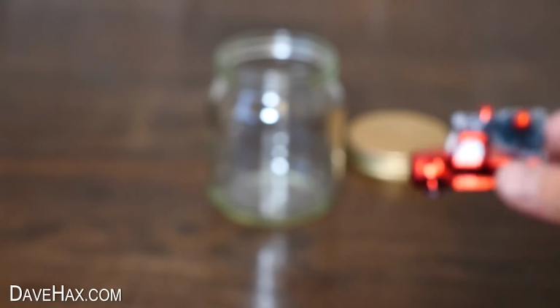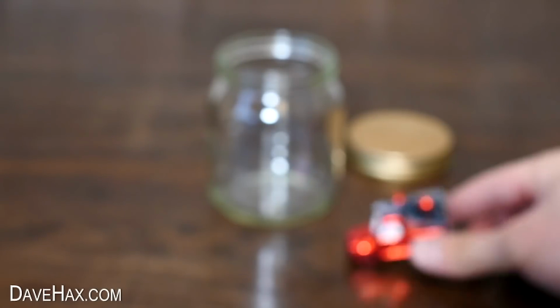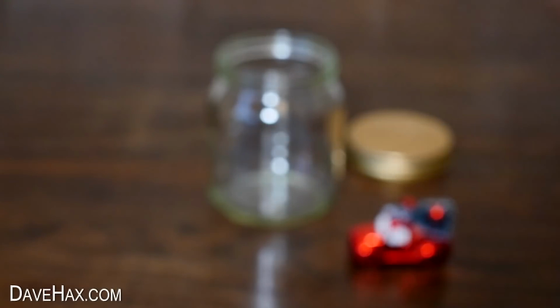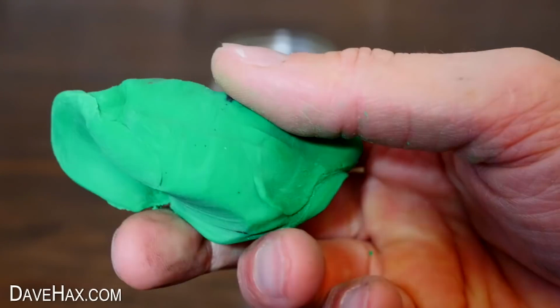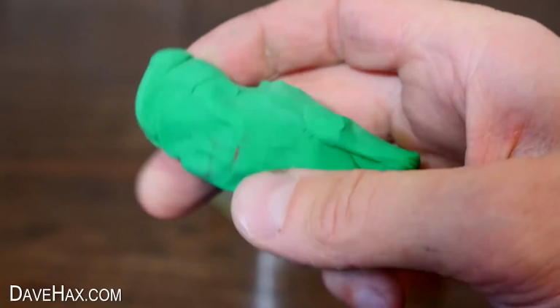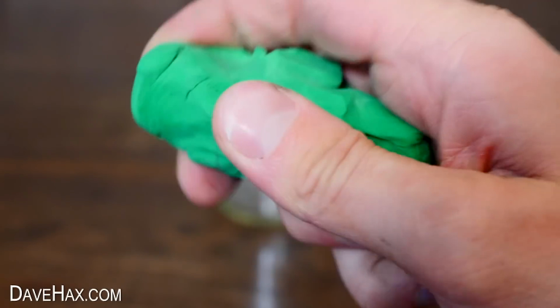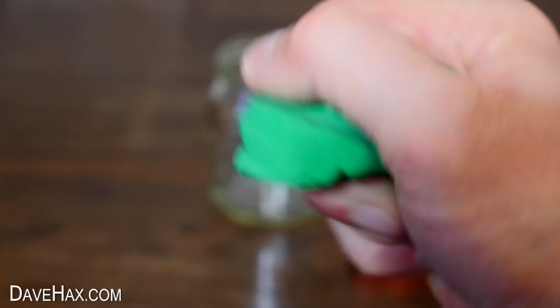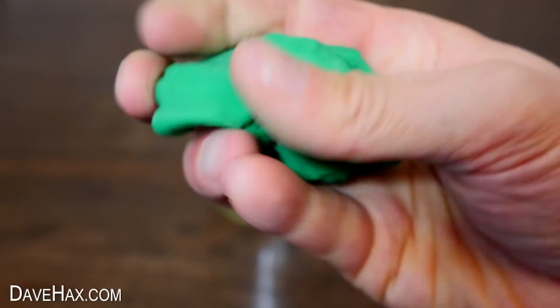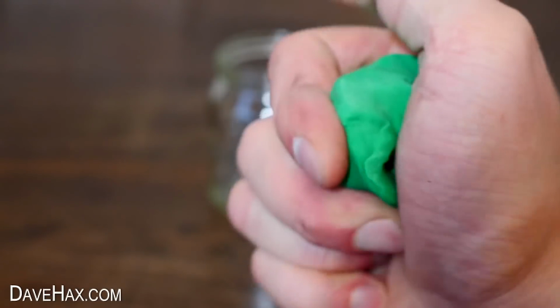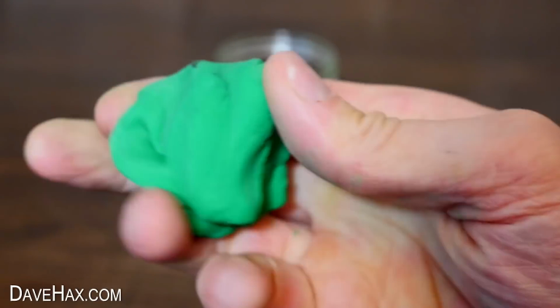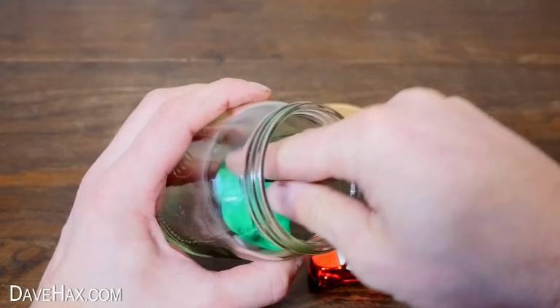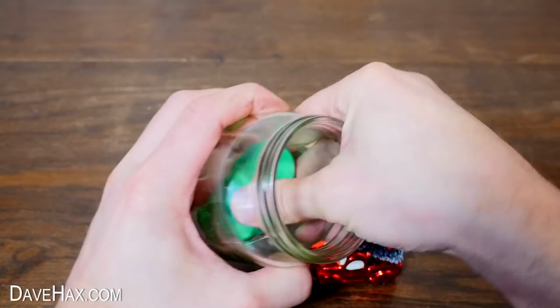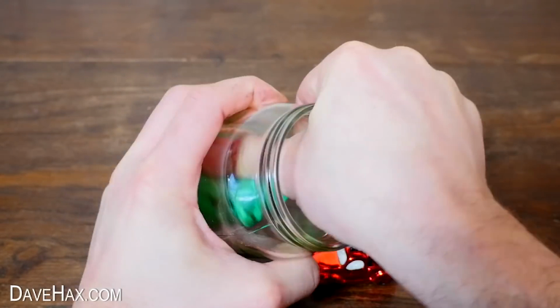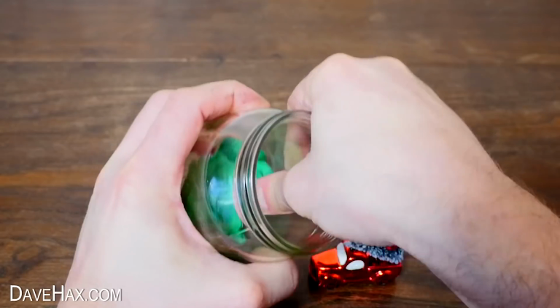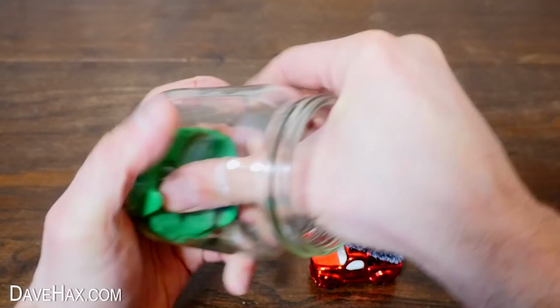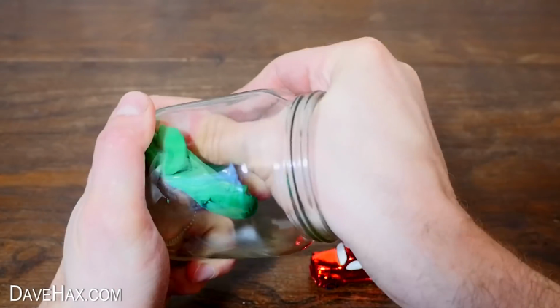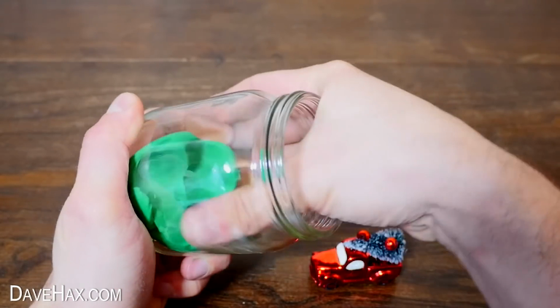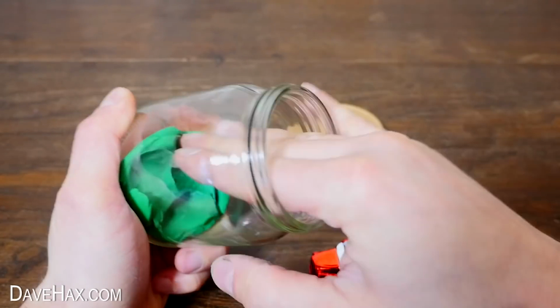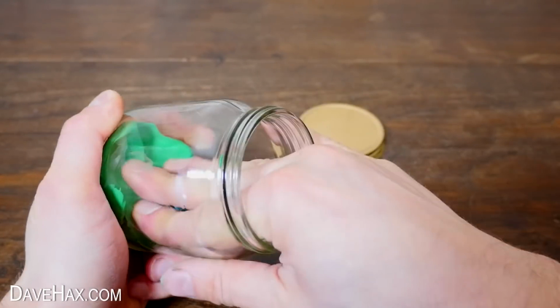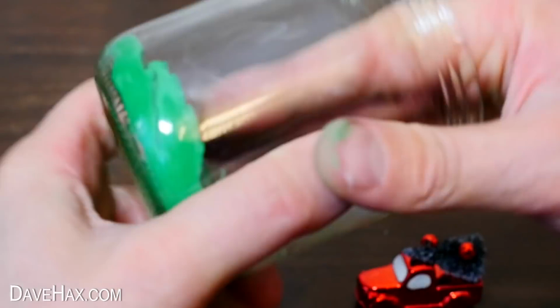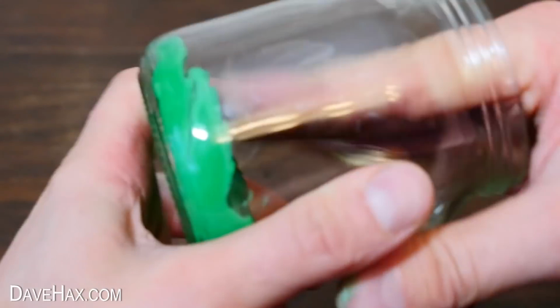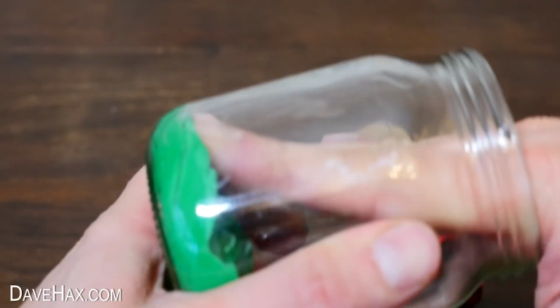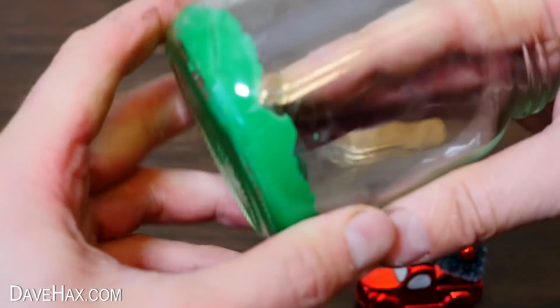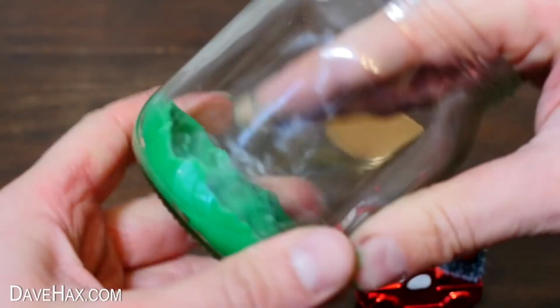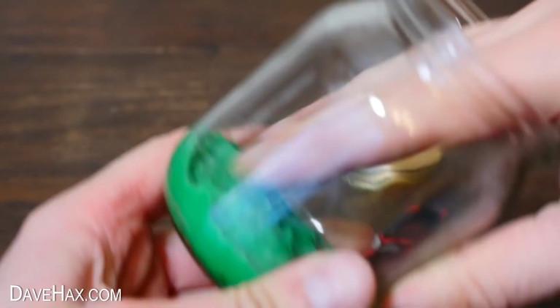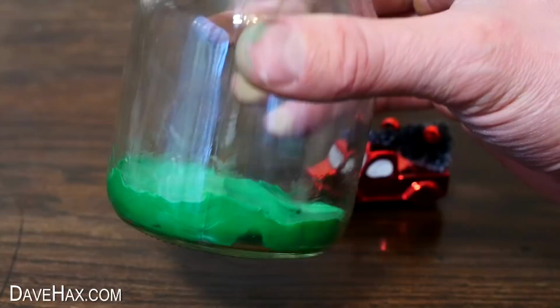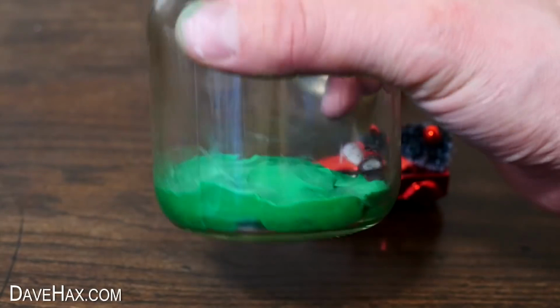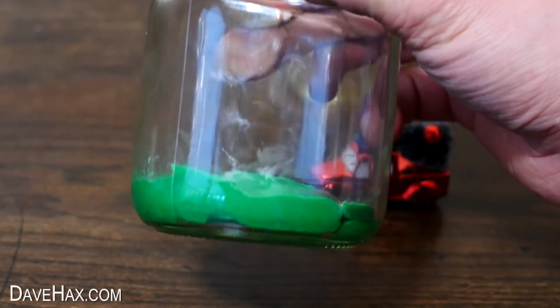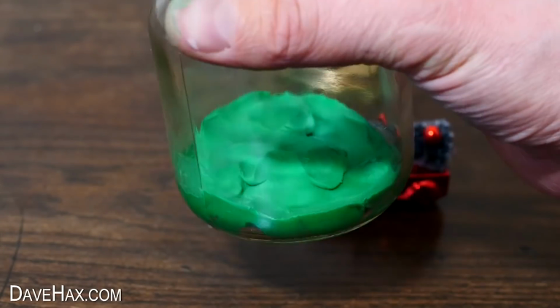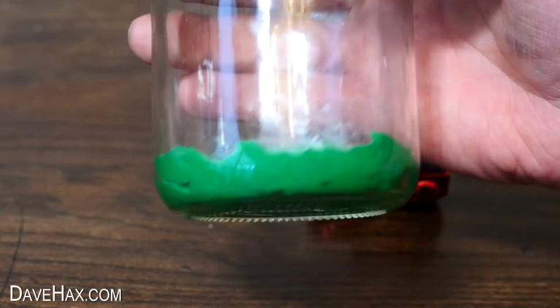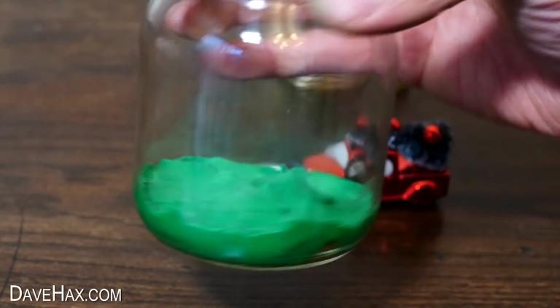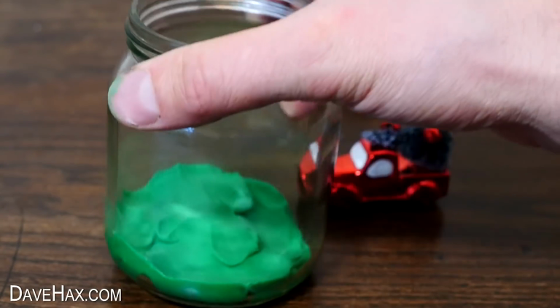I'm using green plasticine to fix the ornament to the bottom of the jar. You could use white plasticine if you have some. Push it firmly into the bottom of the jar and fix on your ornament.